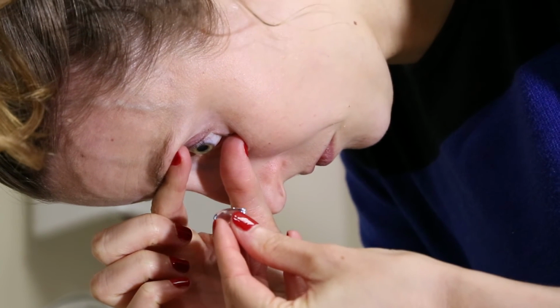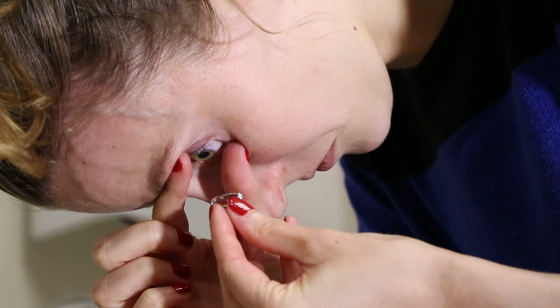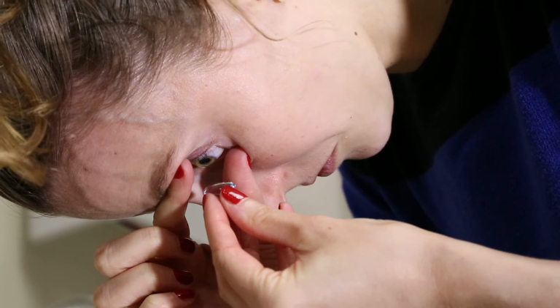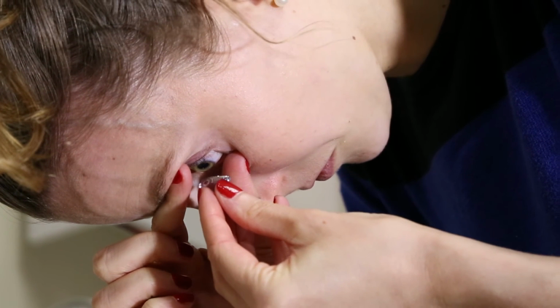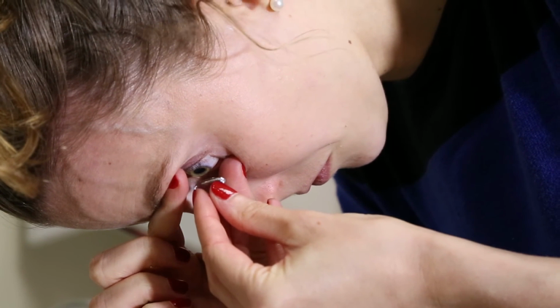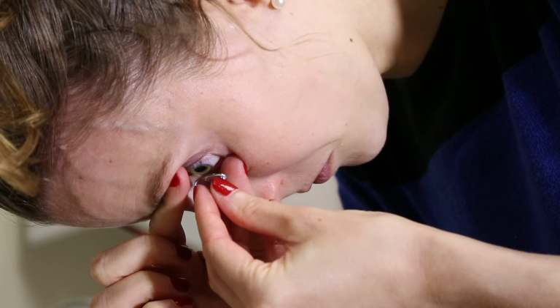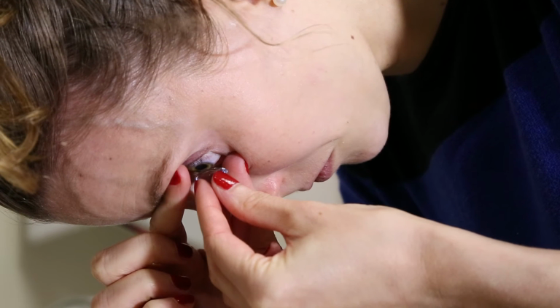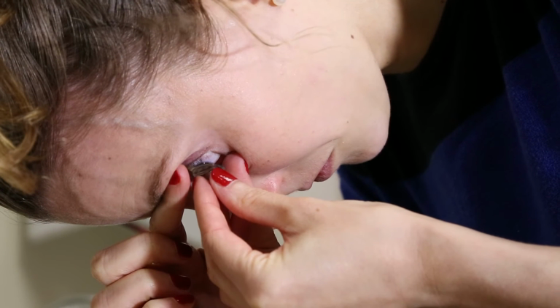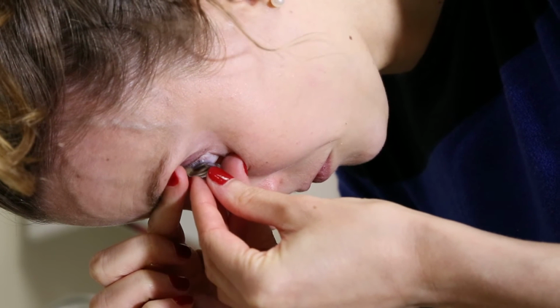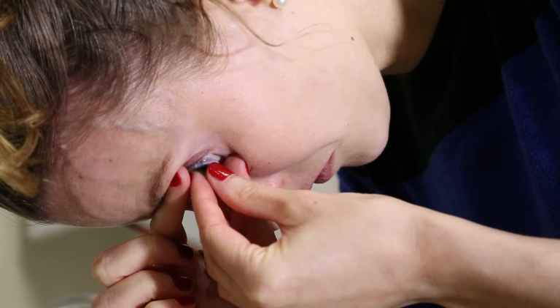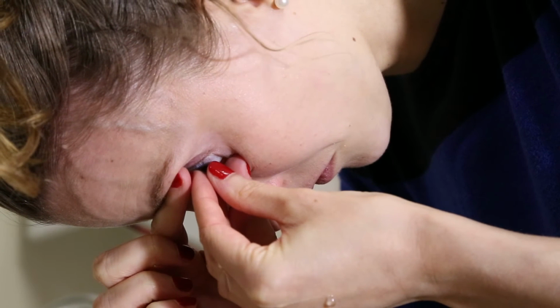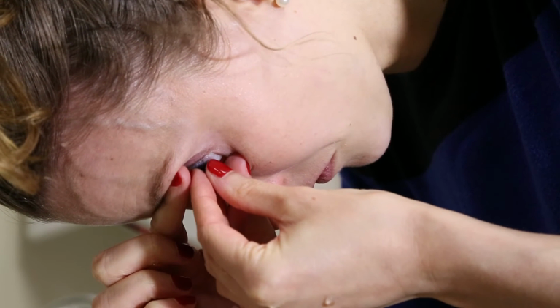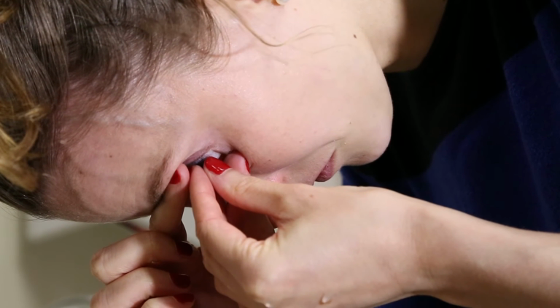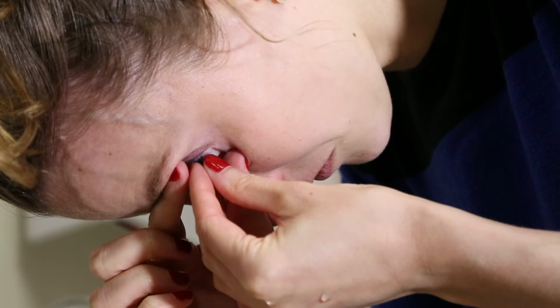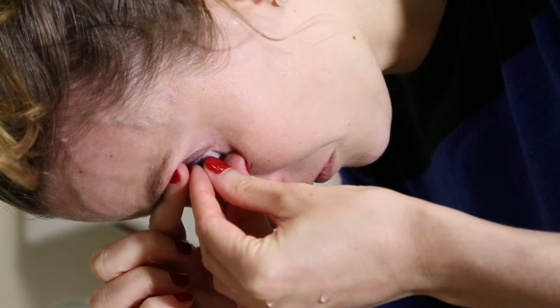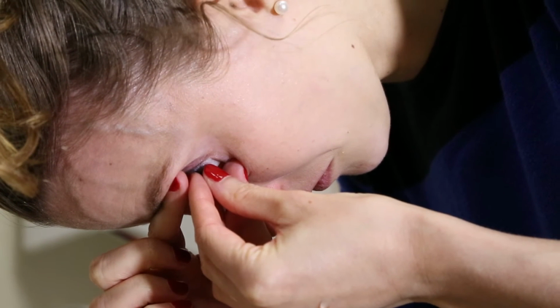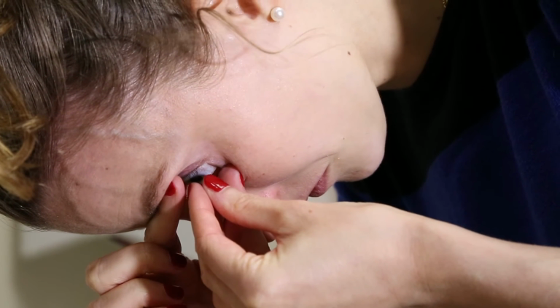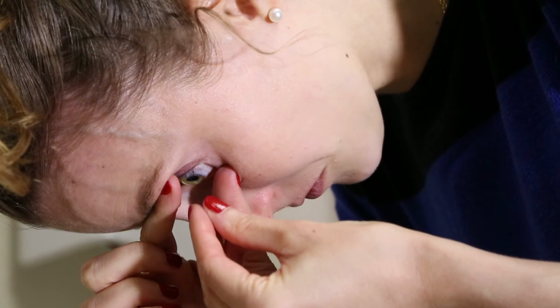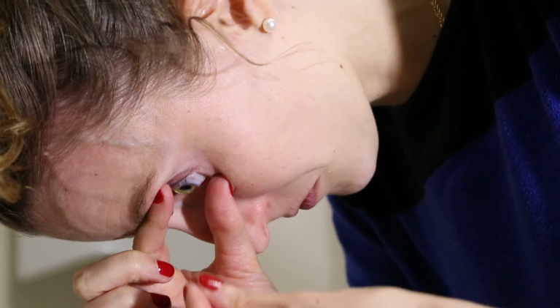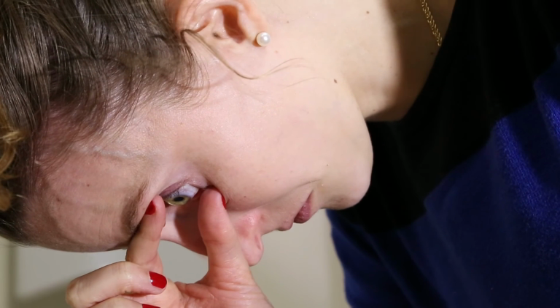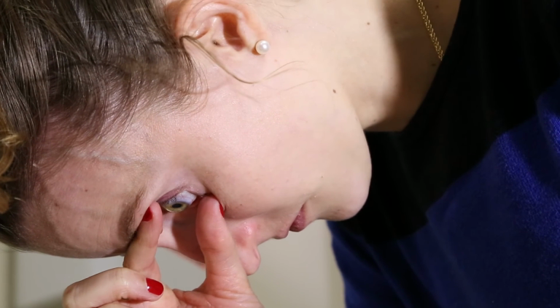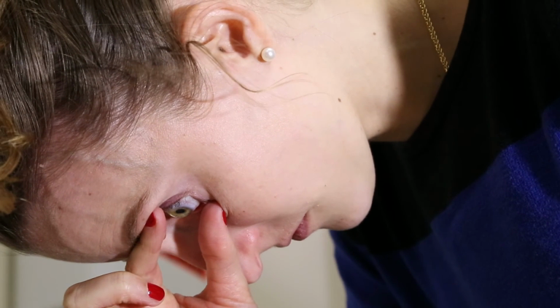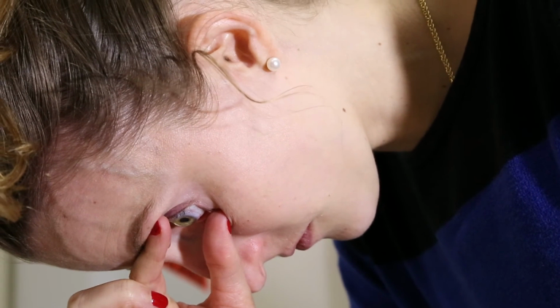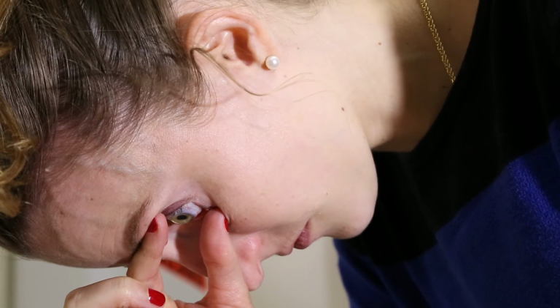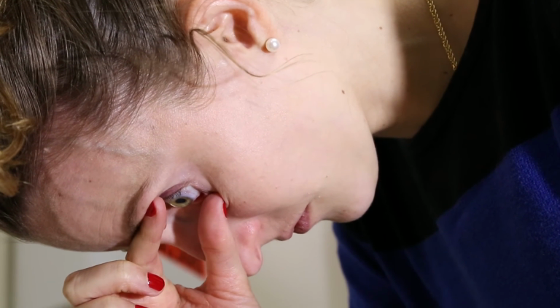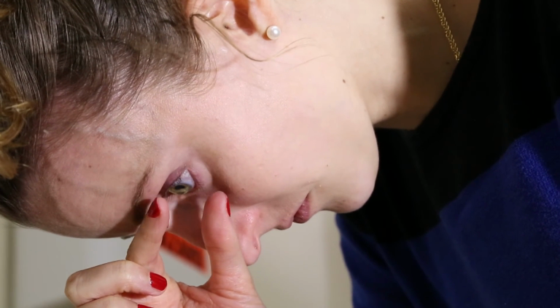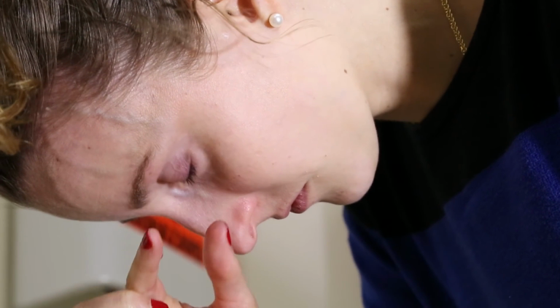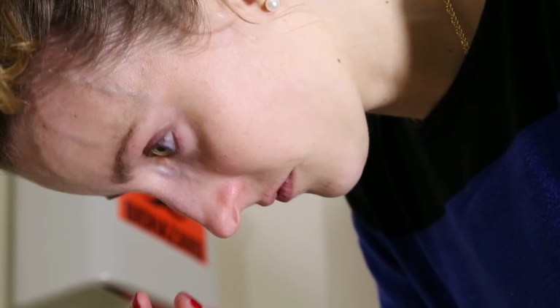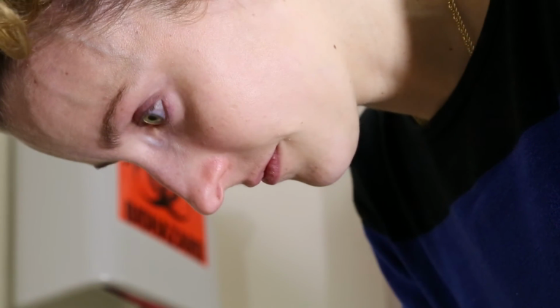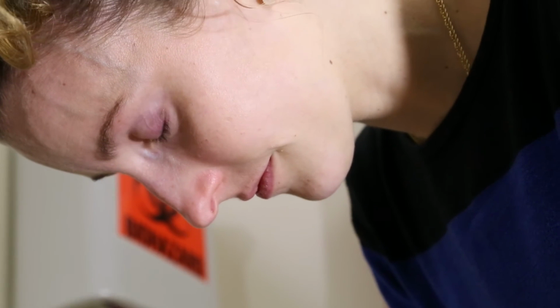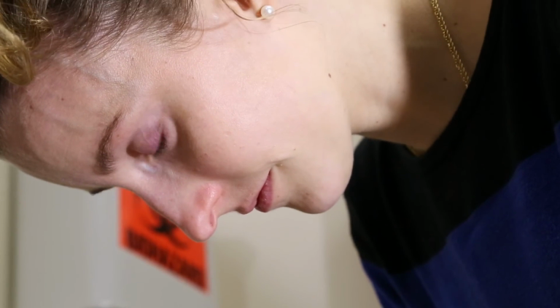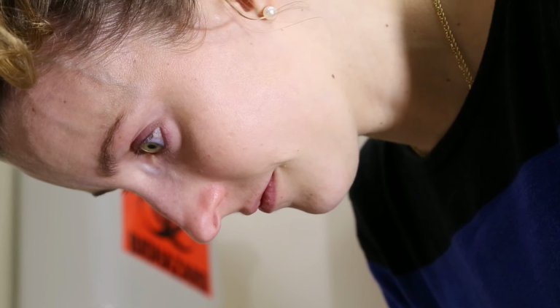Look straight down at the target. Bring the other hand with the lens up to the eye. You will feel the solution touching the eye, and then you will feel the lens gently on the eye. Bring your fingers away from the face, and then release the eyelids.